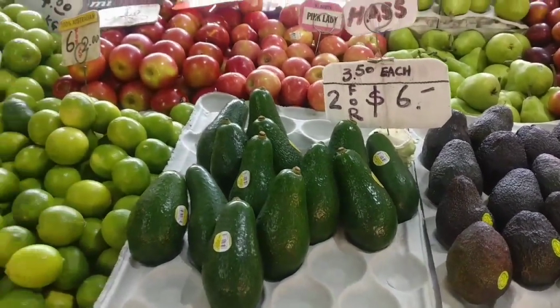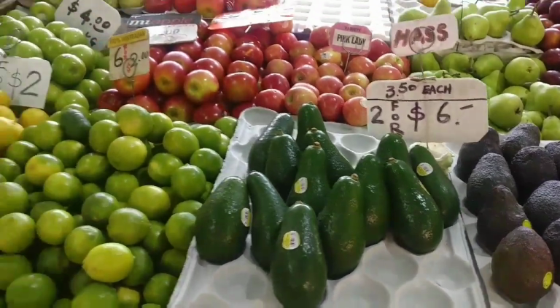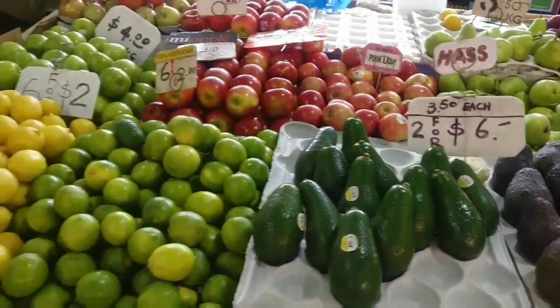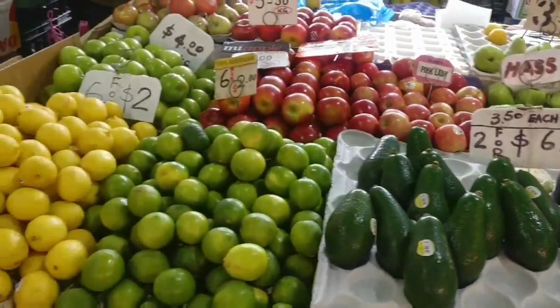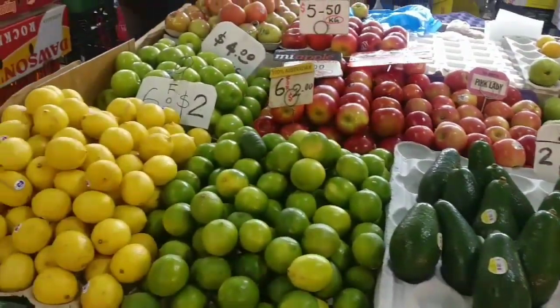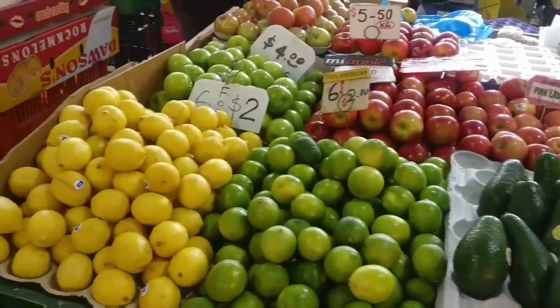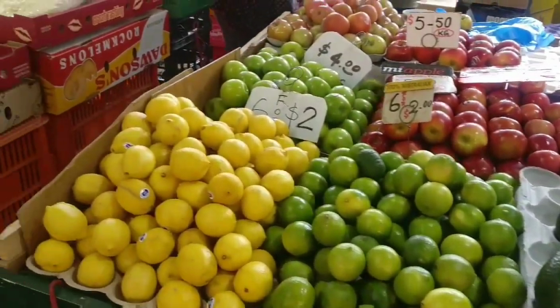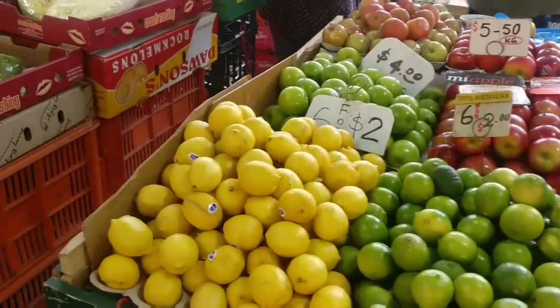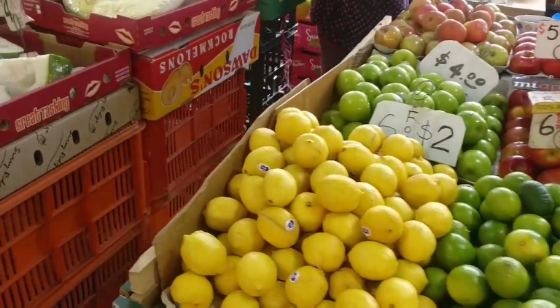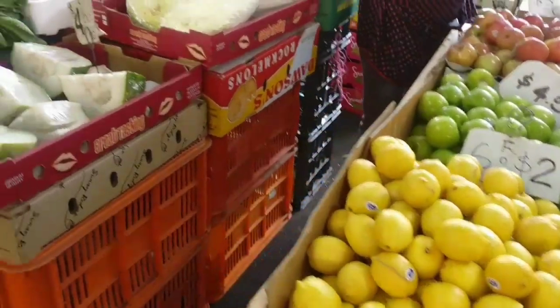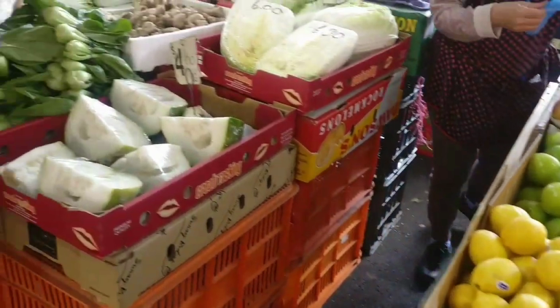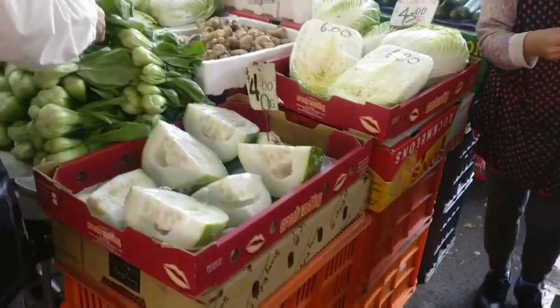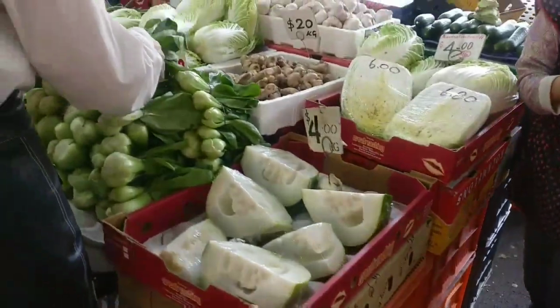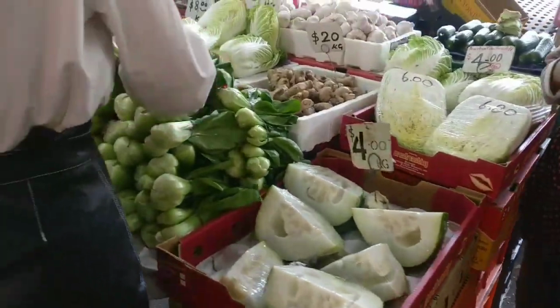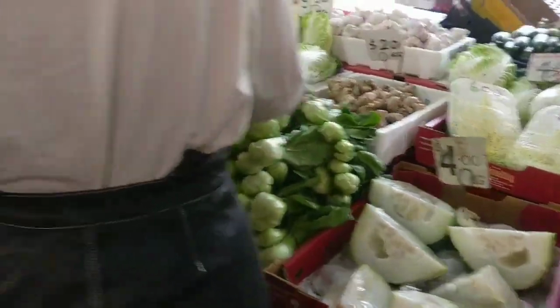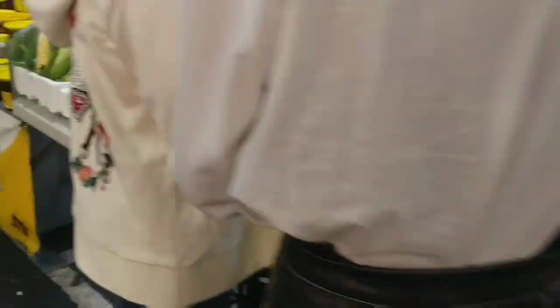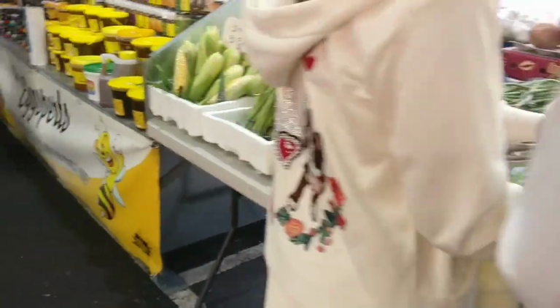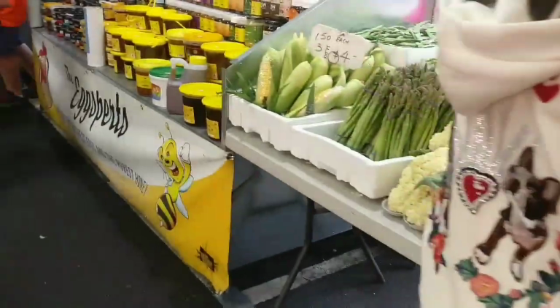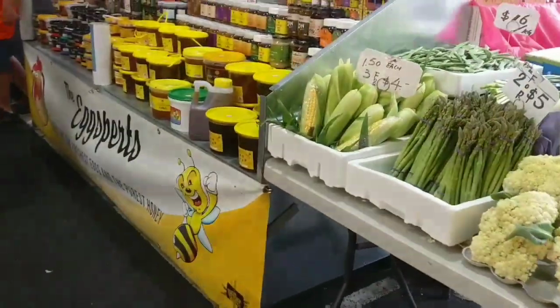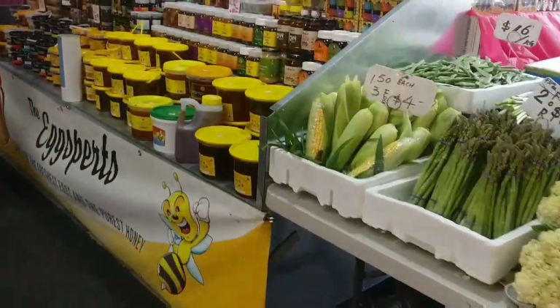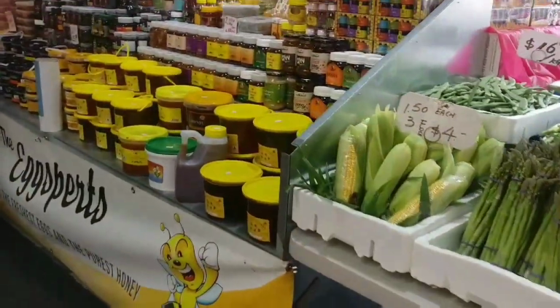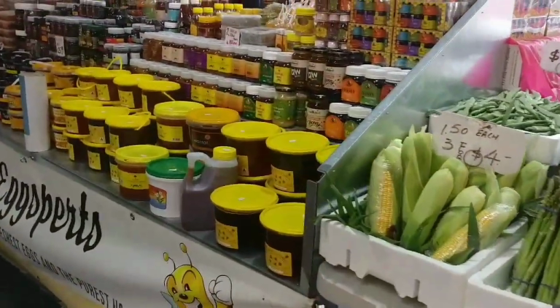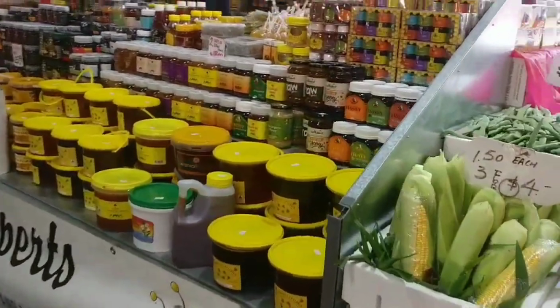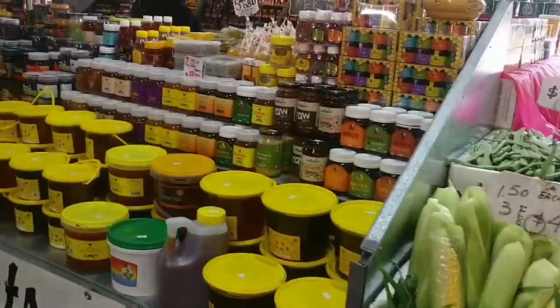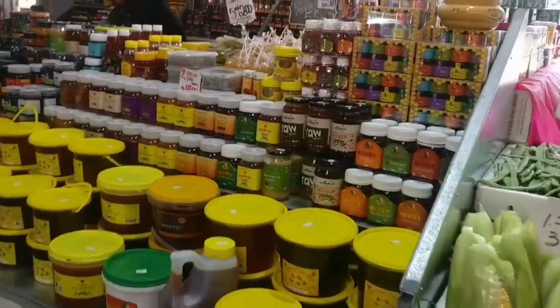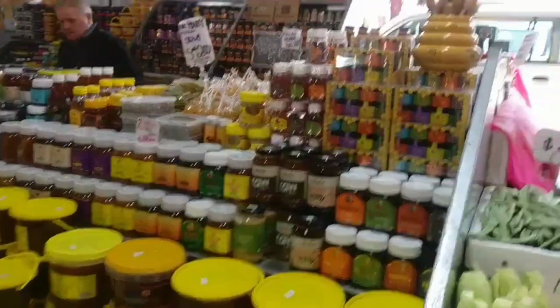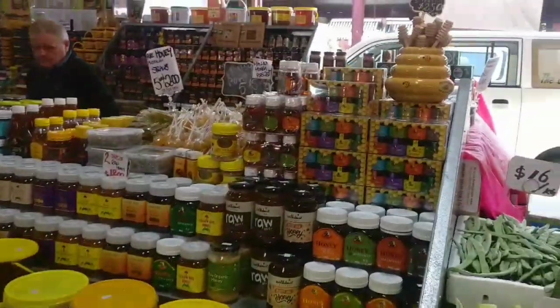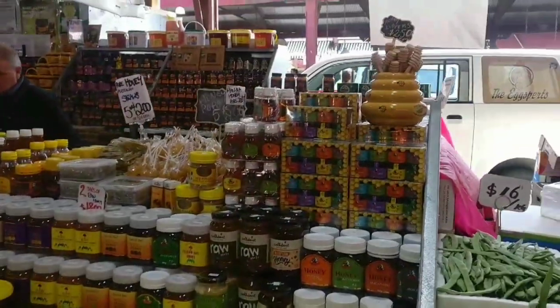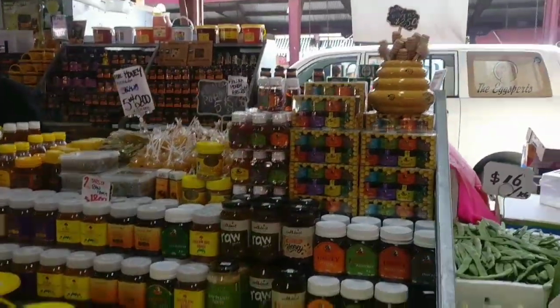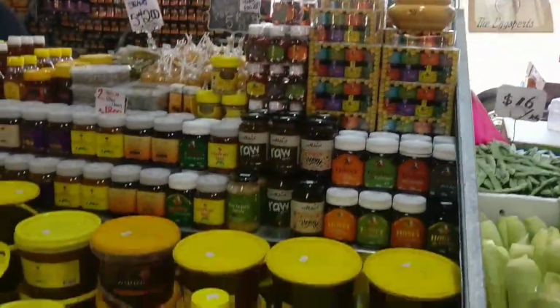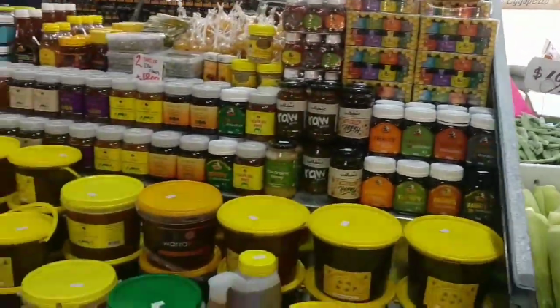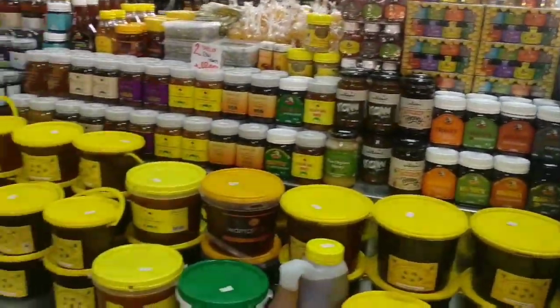Lime and lemon. There is a lot of honey — lots of honey varieties.